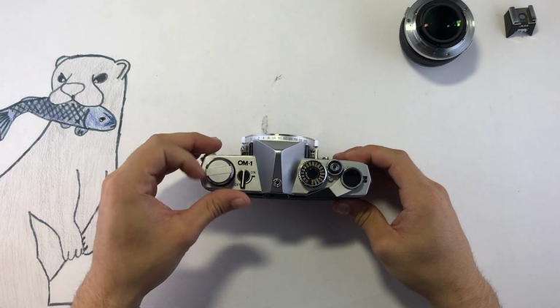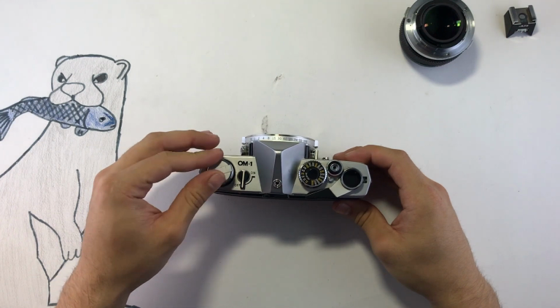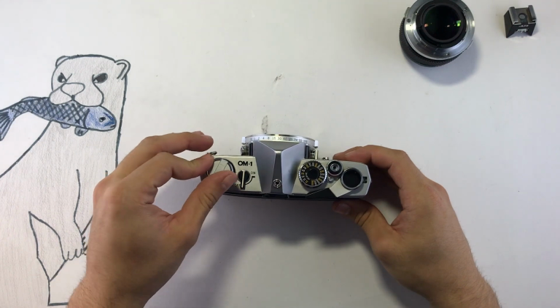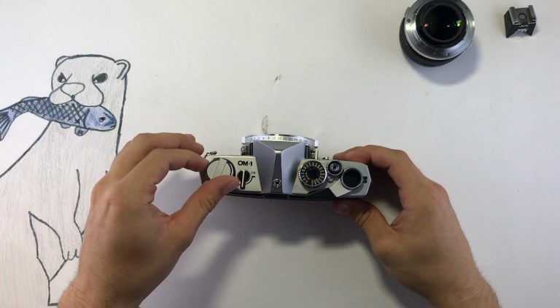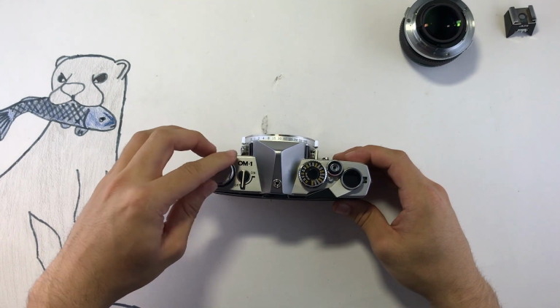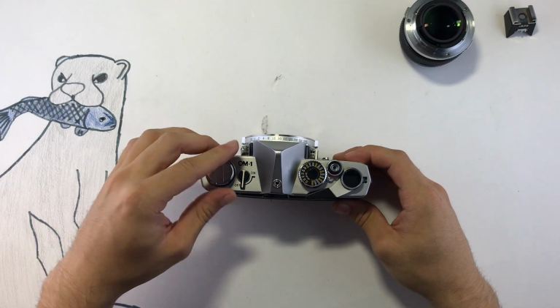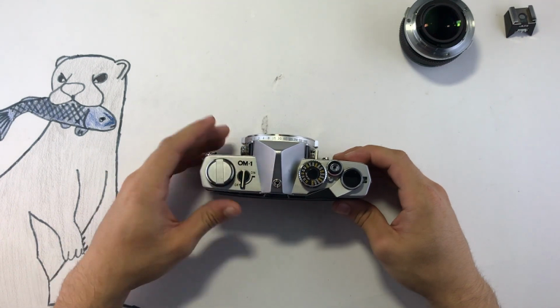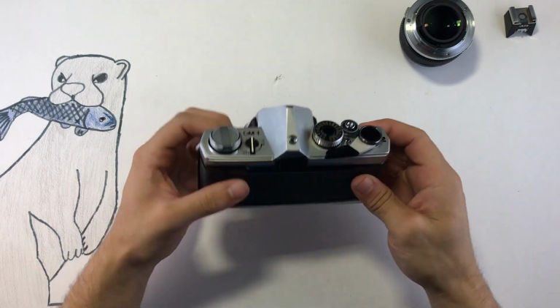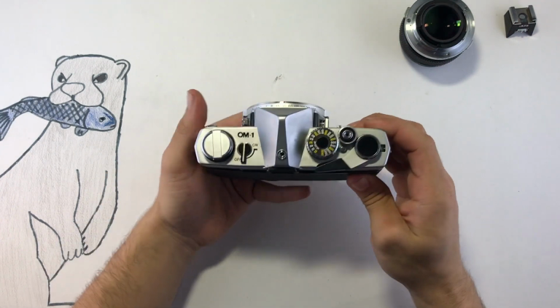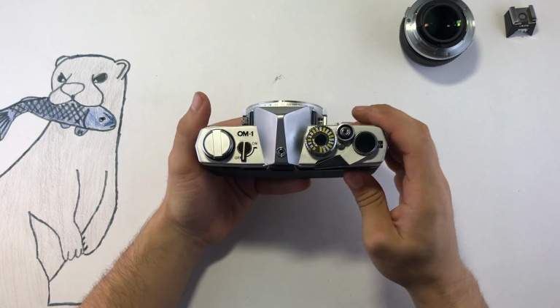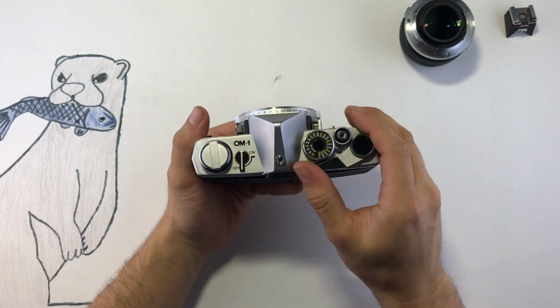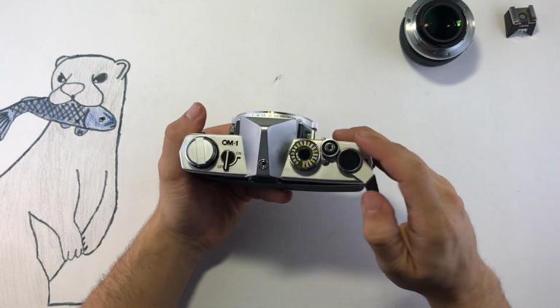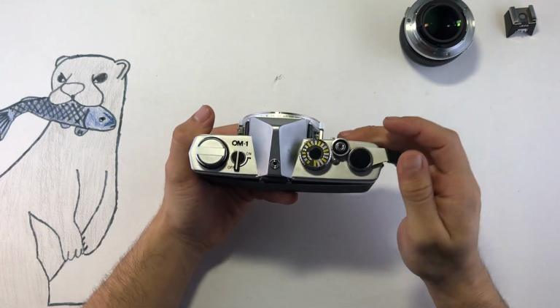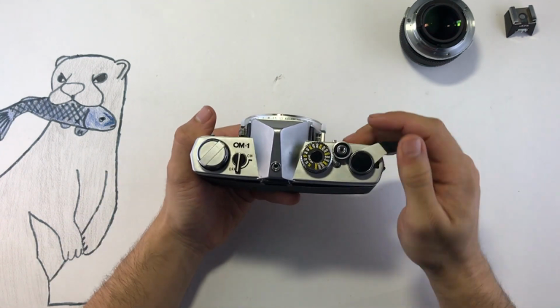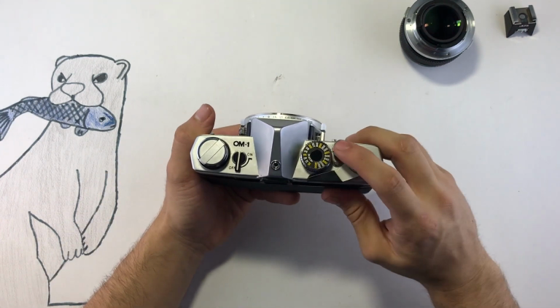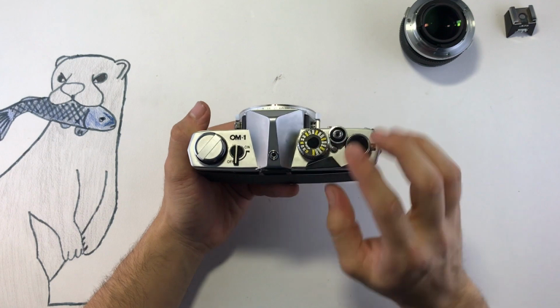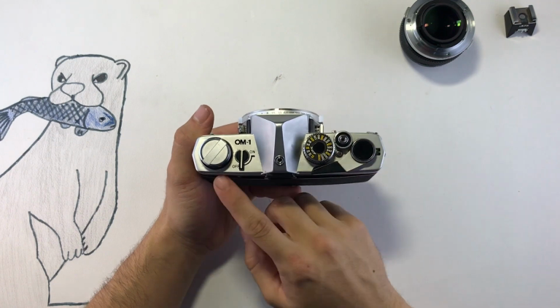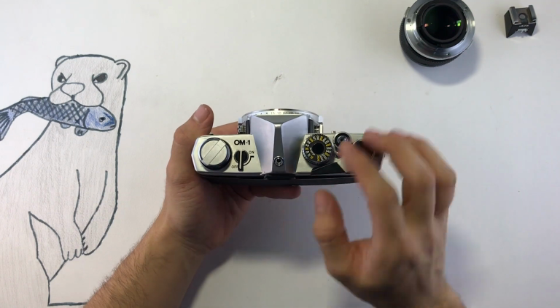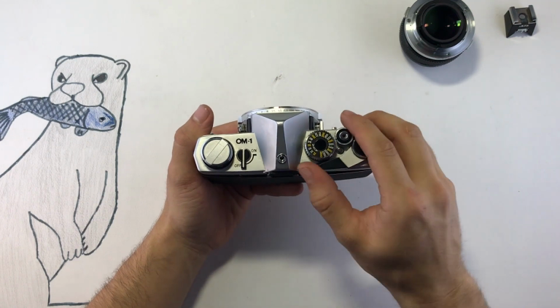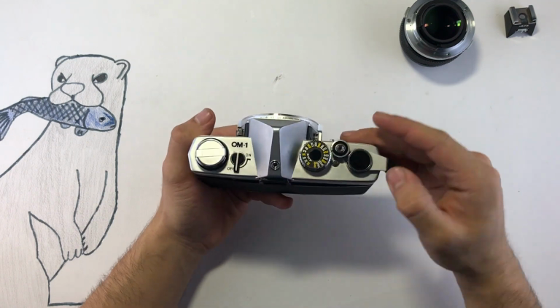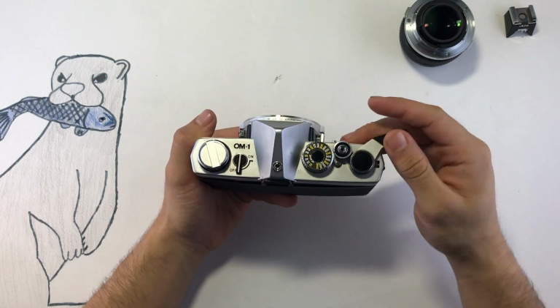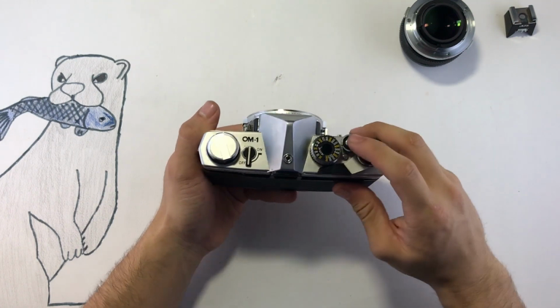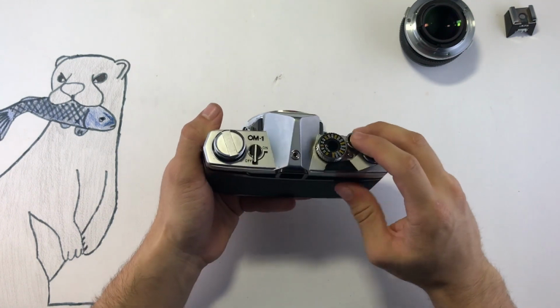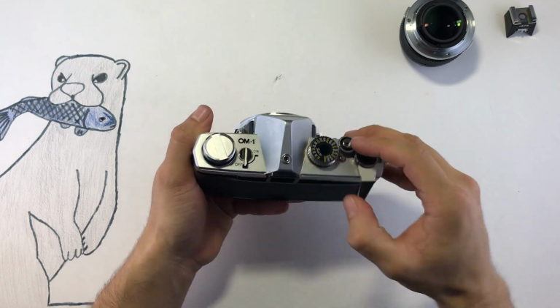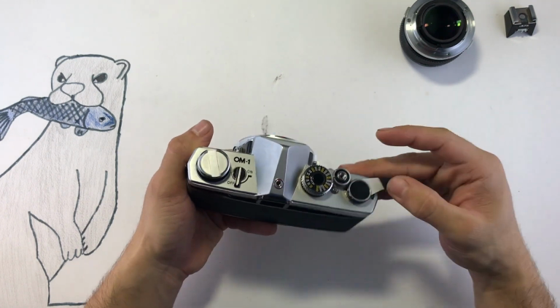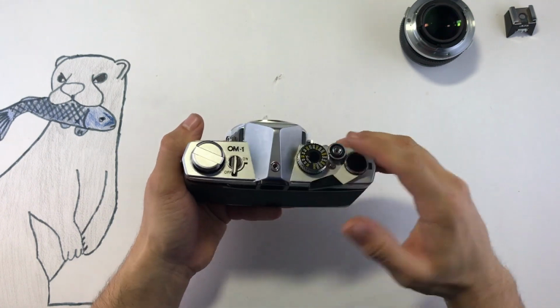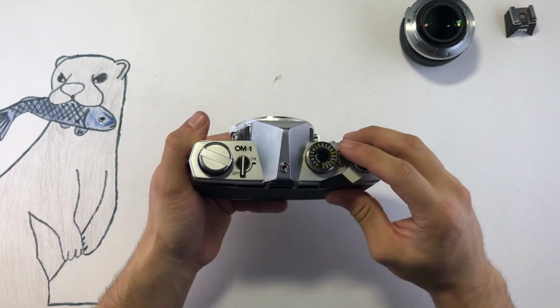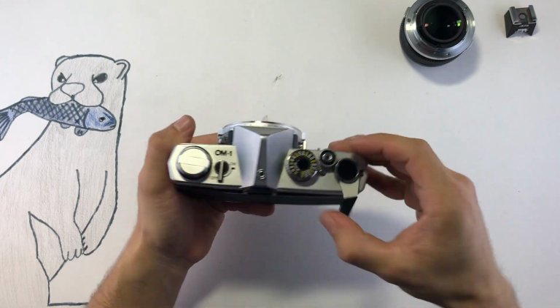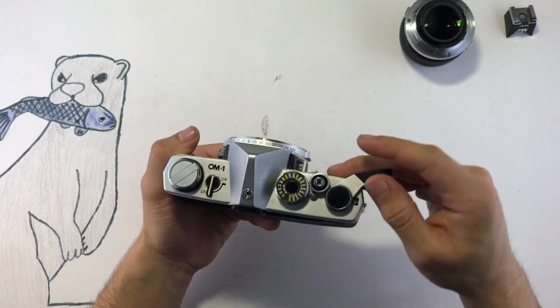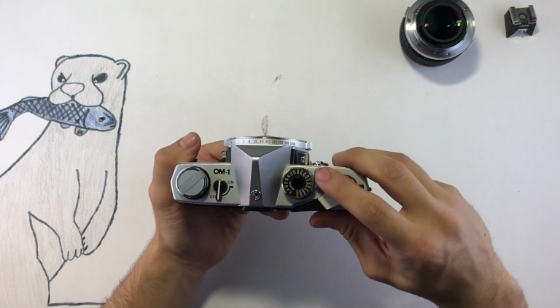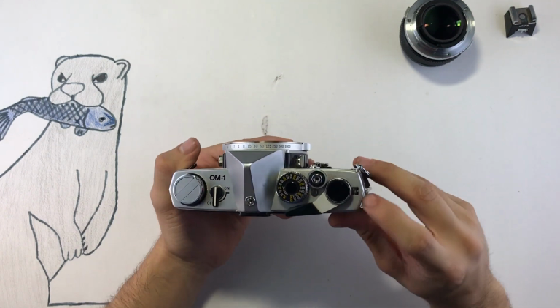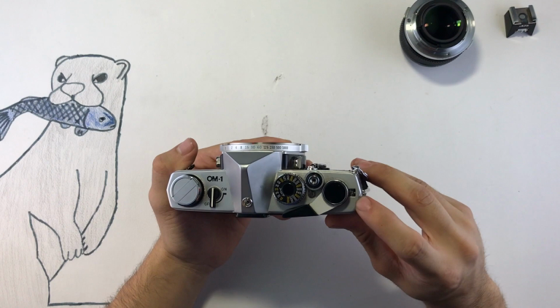Now push the rewind knob back in place. If you advance the film, you should see the rewind knob move with it. You can keep track of how many exposures you have left by the film counter.